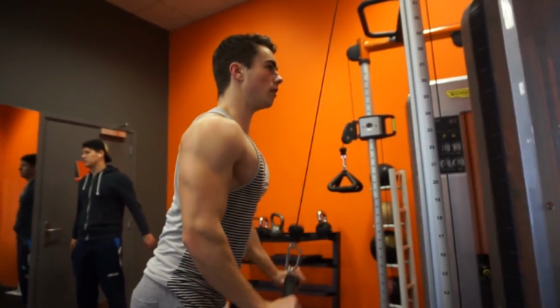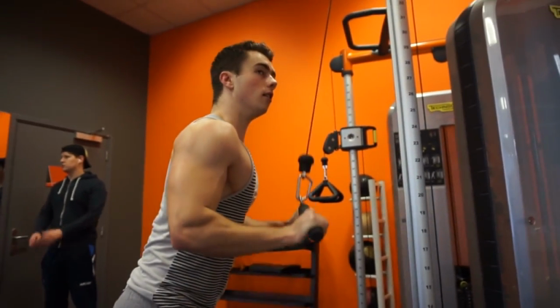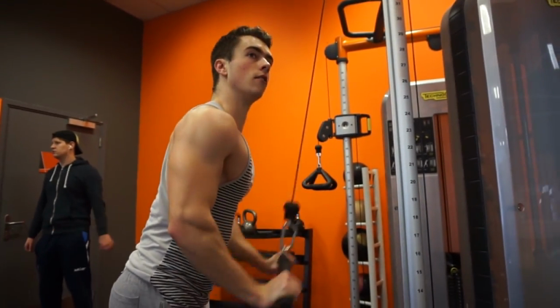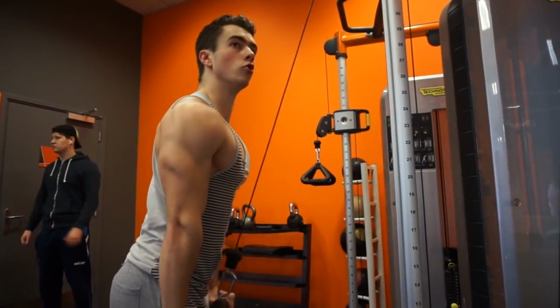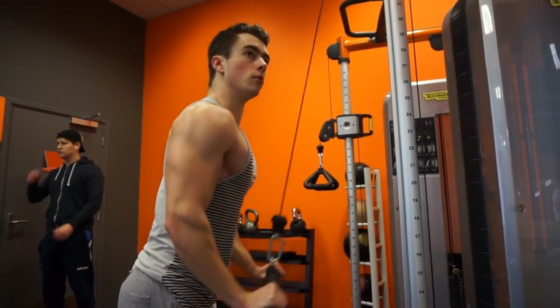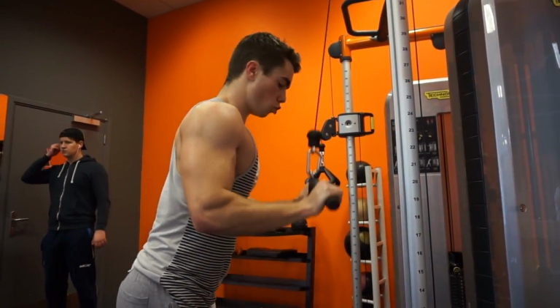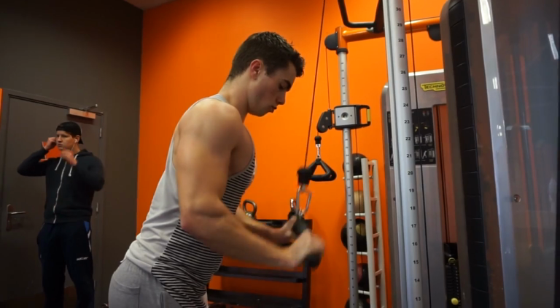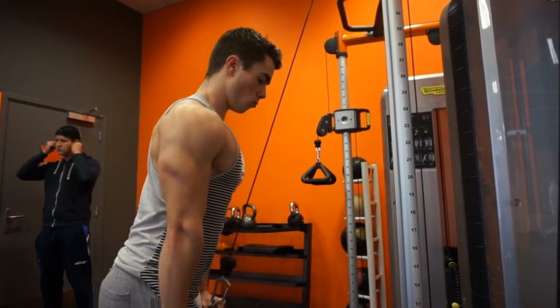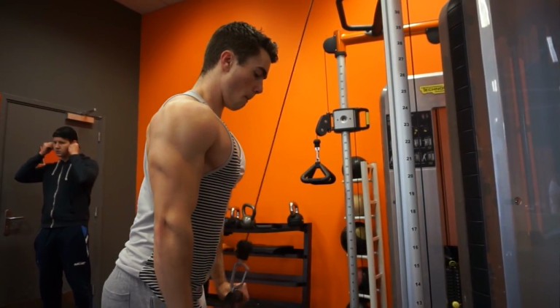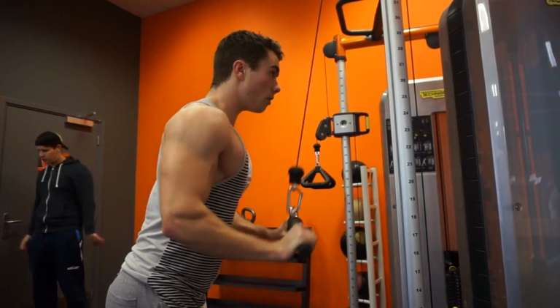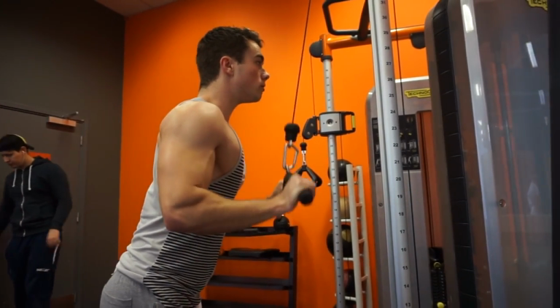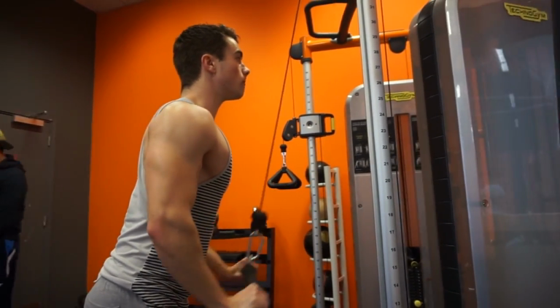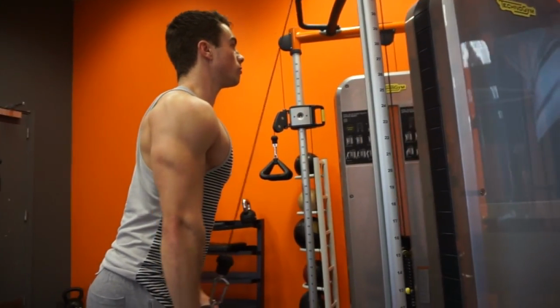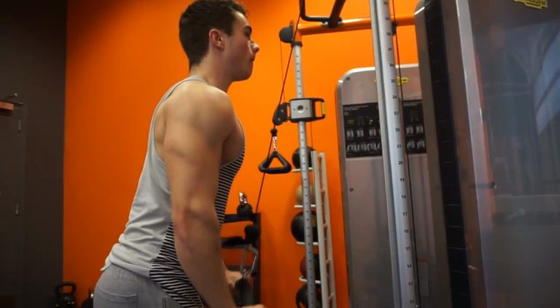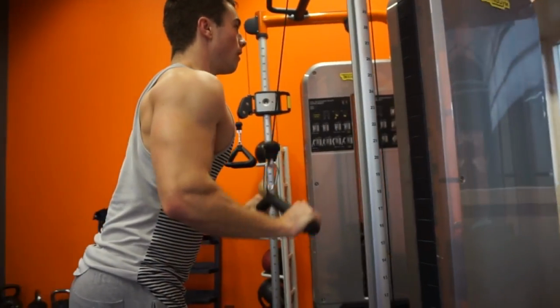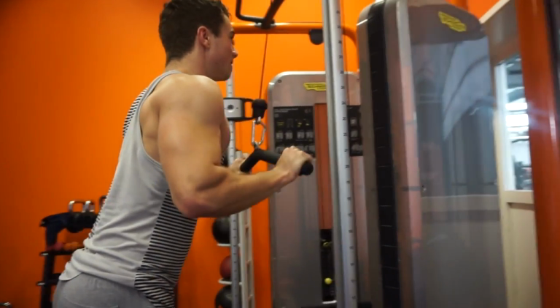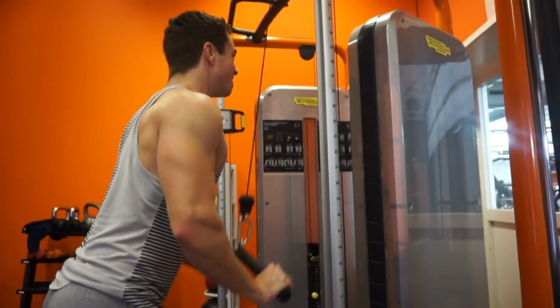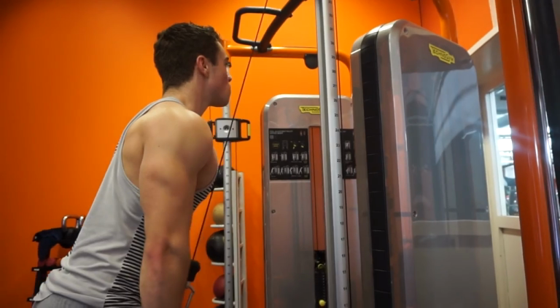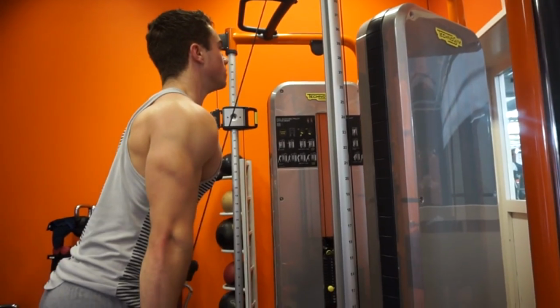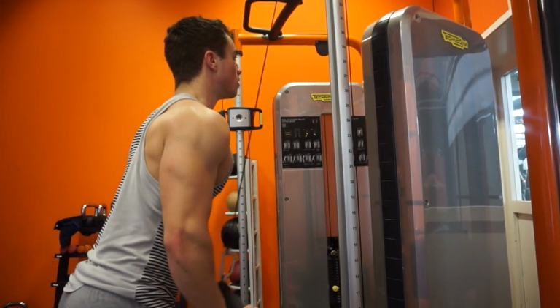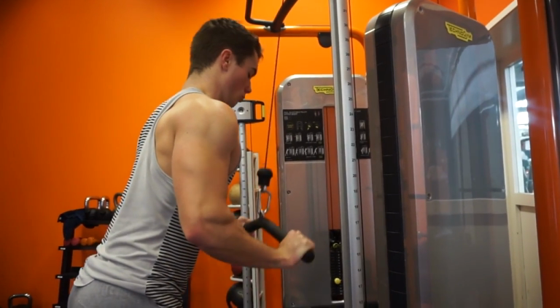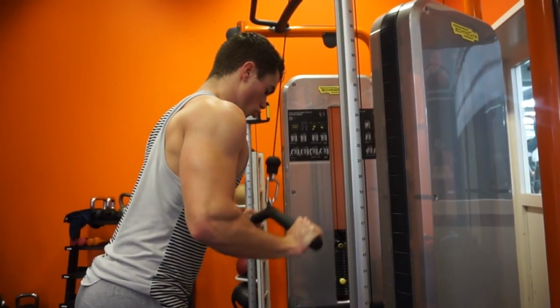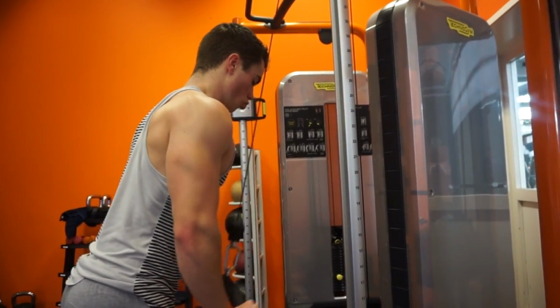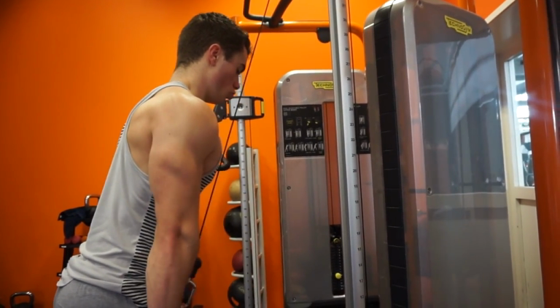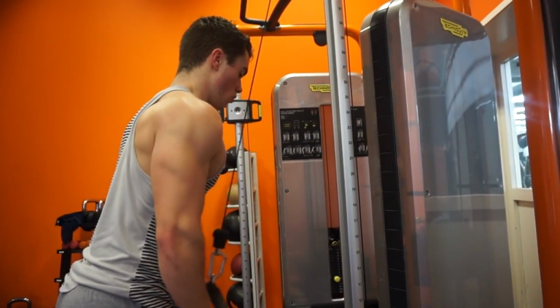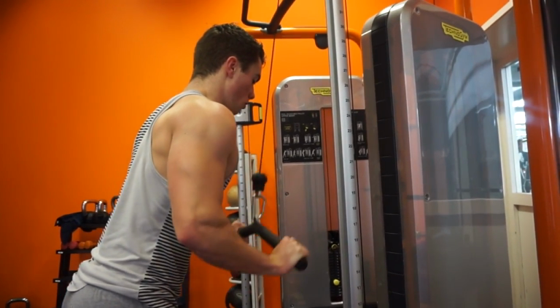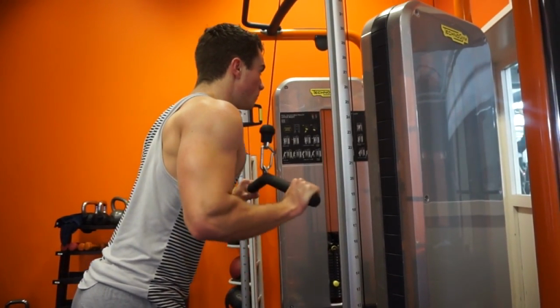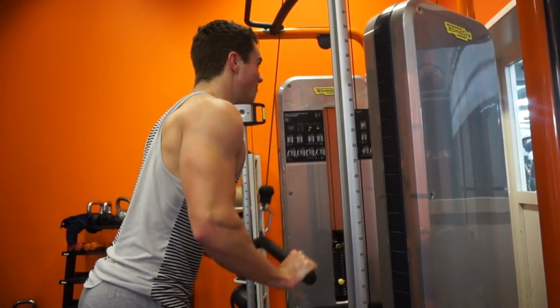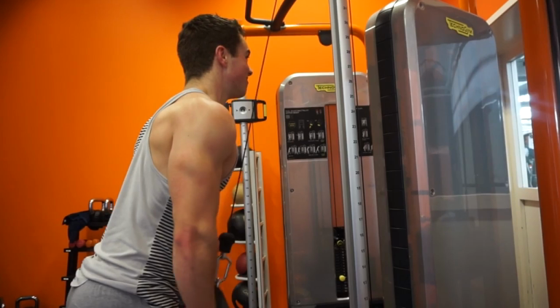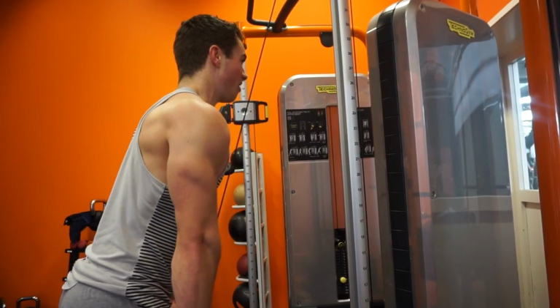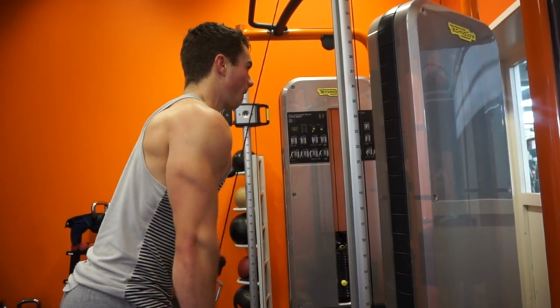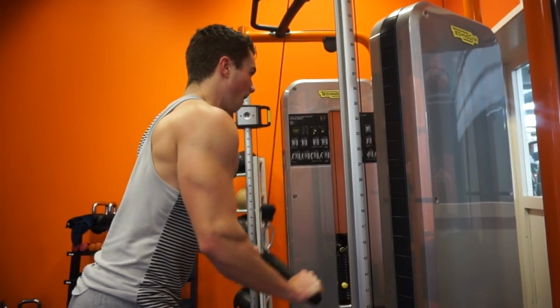The first exercise is a tricep exercise — a normal v-bar pushdown. Make sure to keep your elbows in the same position, rotate around them, chest up, shoulders back, and squeeze the triceps at the bottom. We're gonna do this exercise four sets and 8 to 12 repetitions.